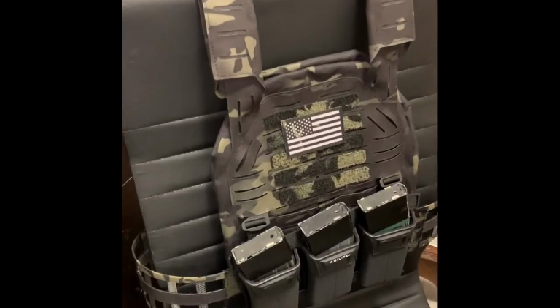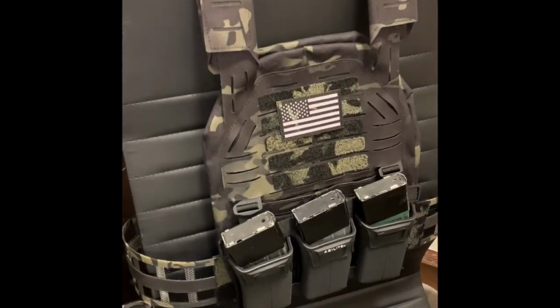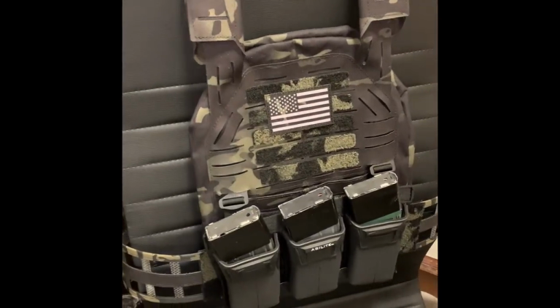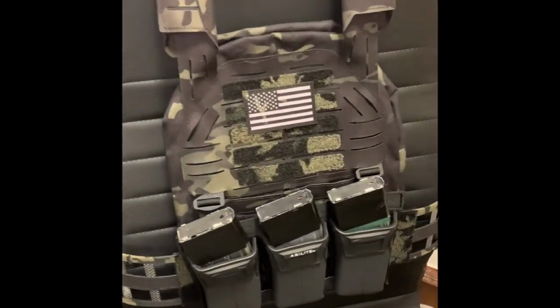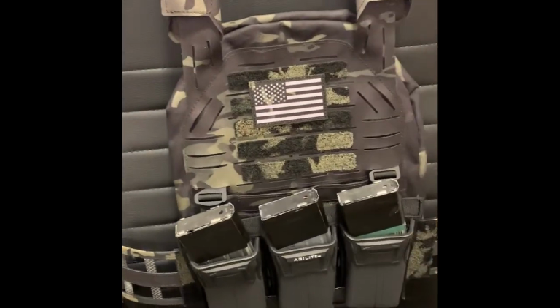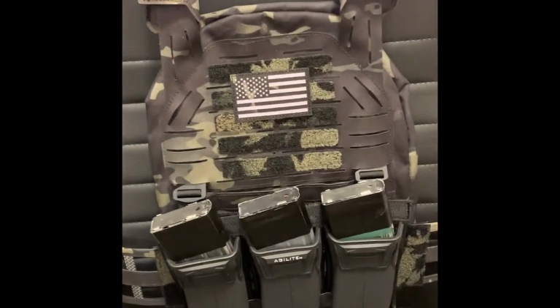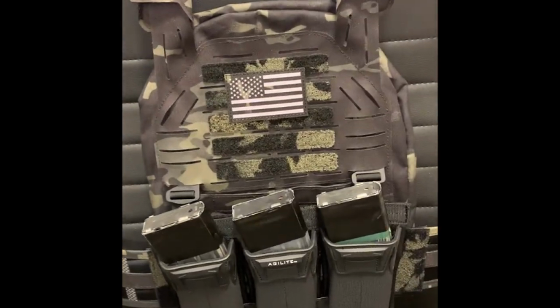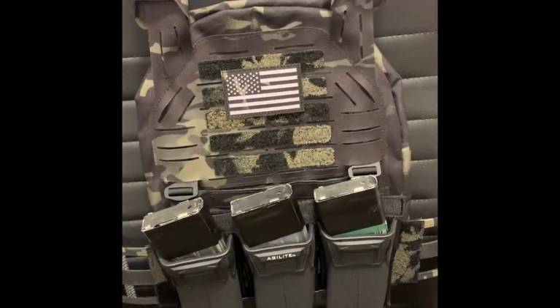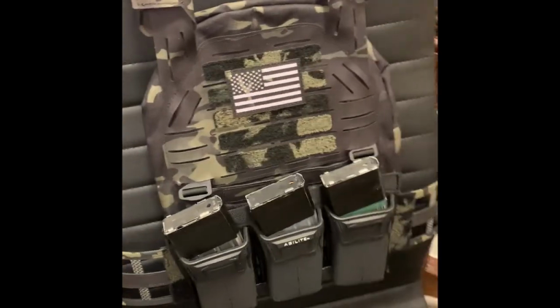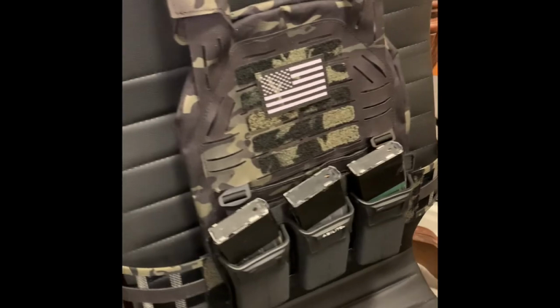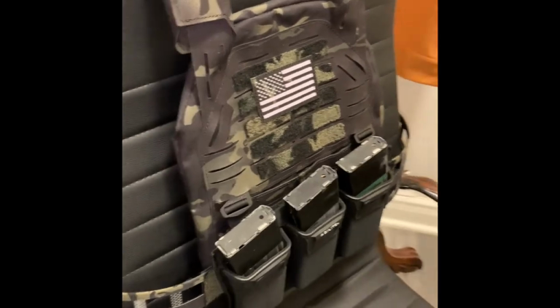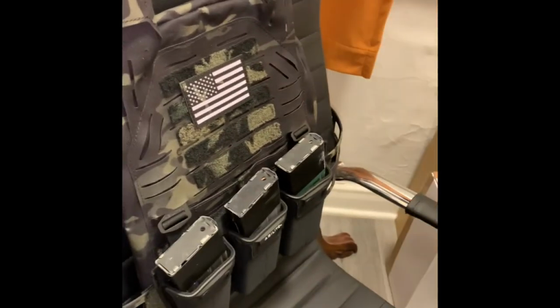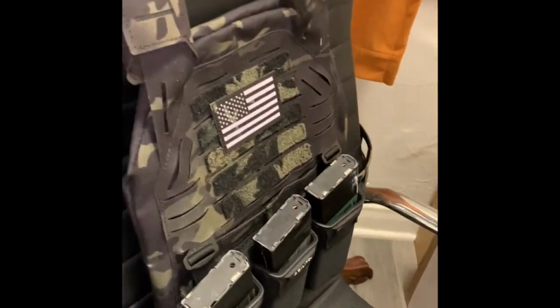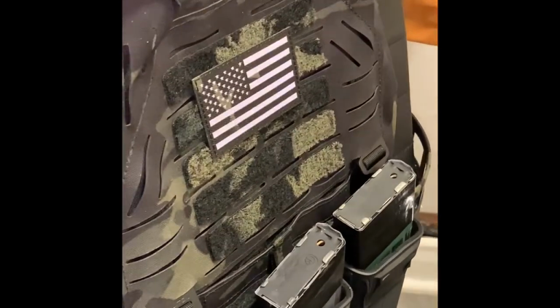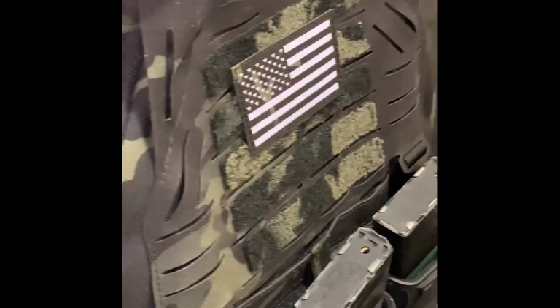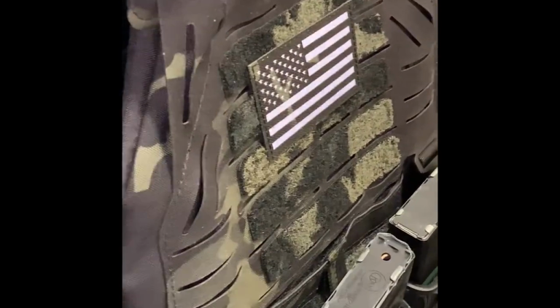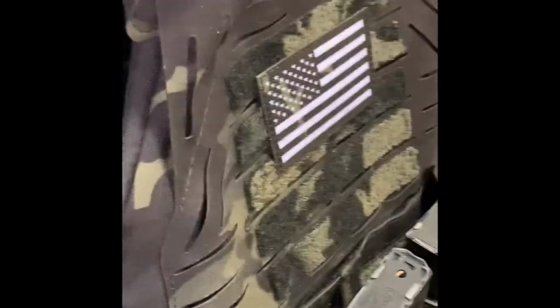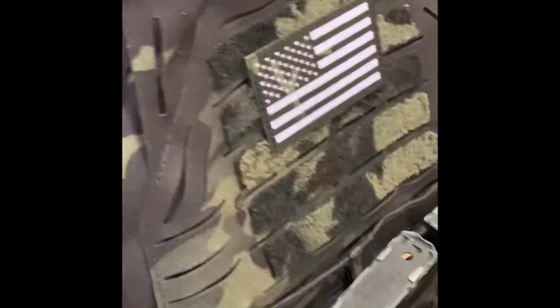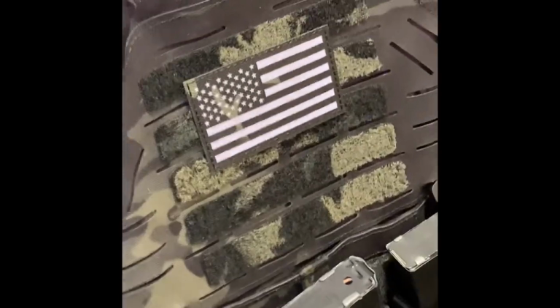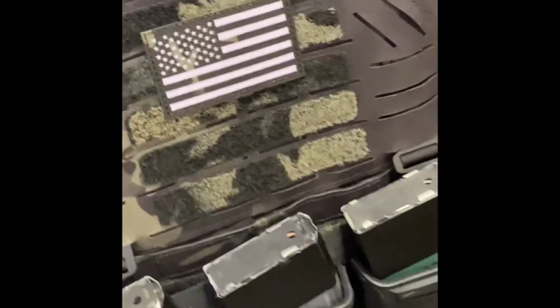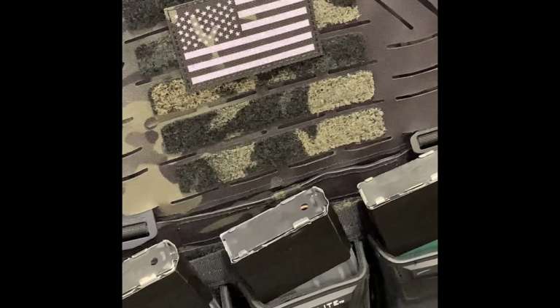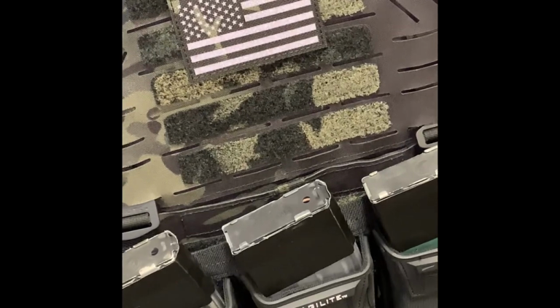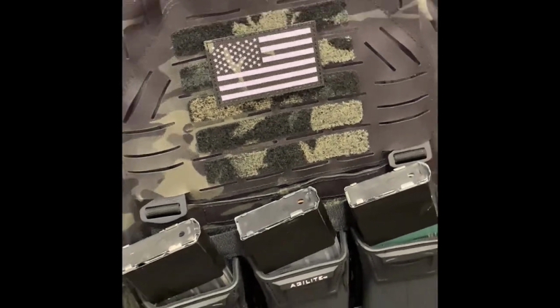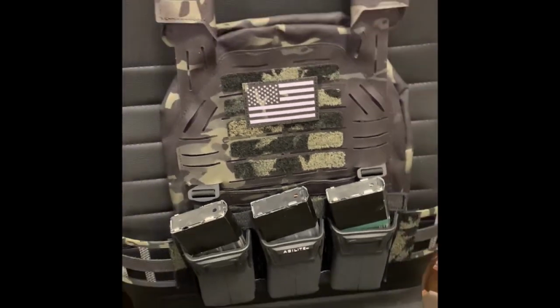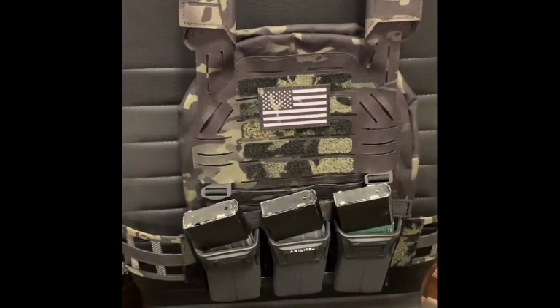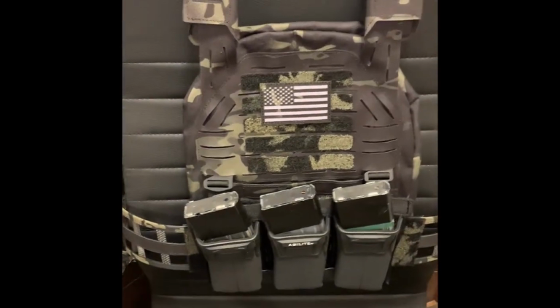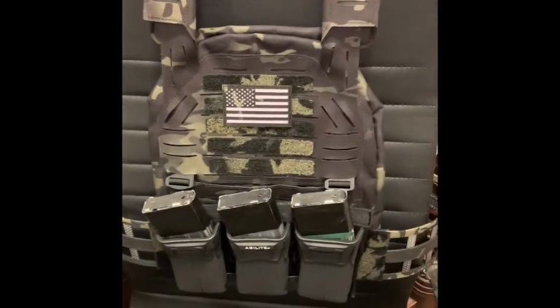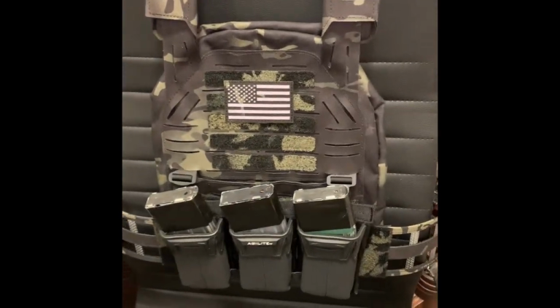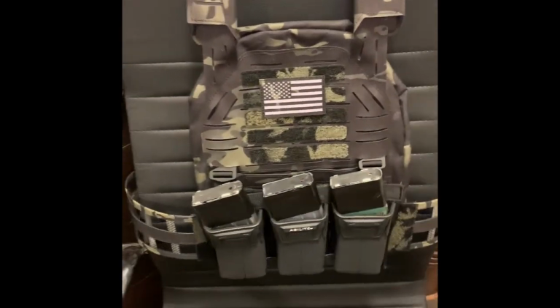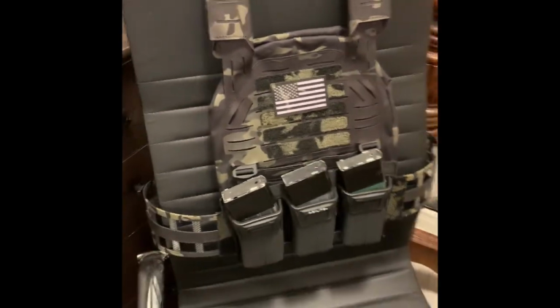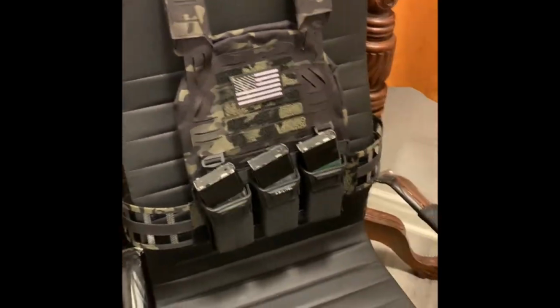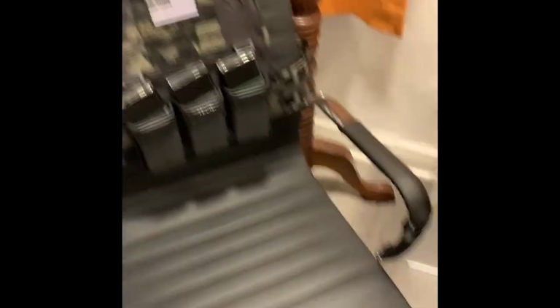In this video I'm going to go over my LBT 6094 G3. It comes standard with the front modular panel system with three-quarter inch fast clips. In the video you'll see I have an Agilite triple mag pouch with G hooks on it.